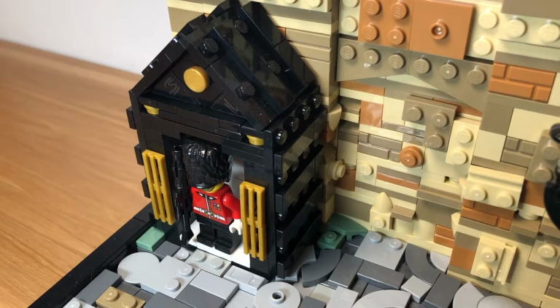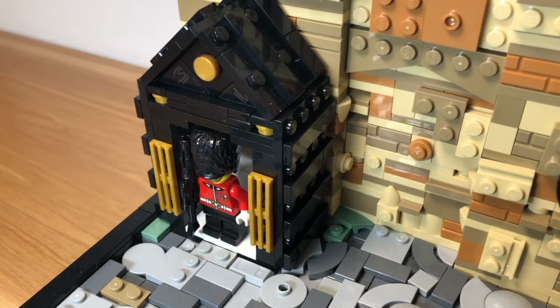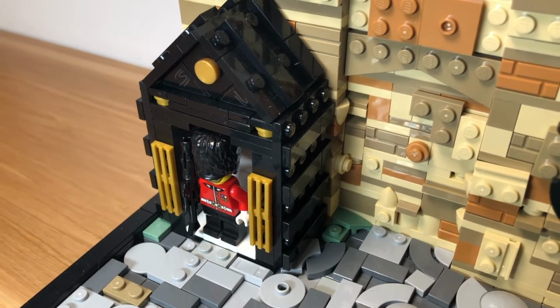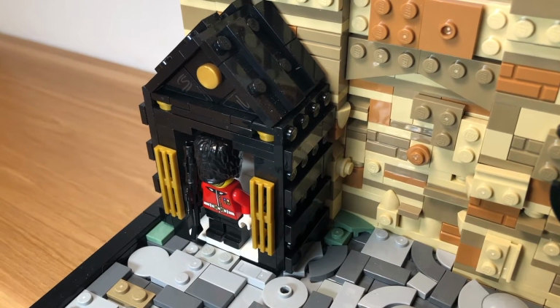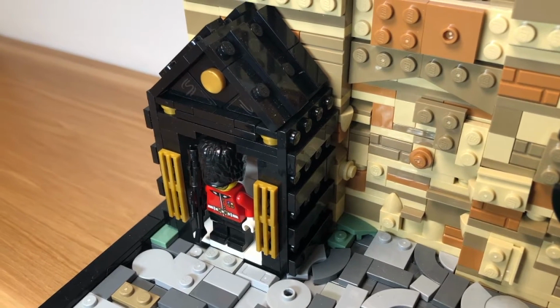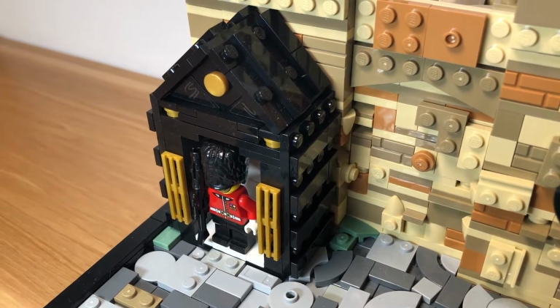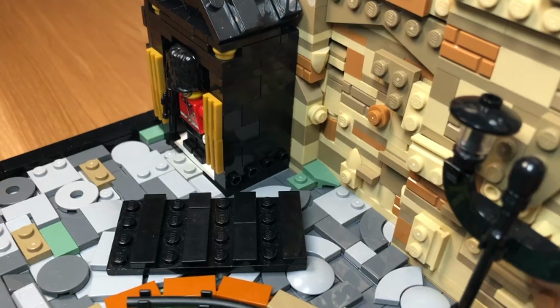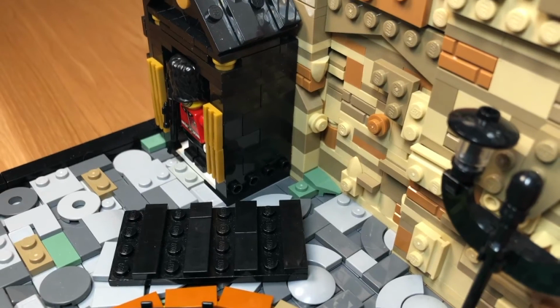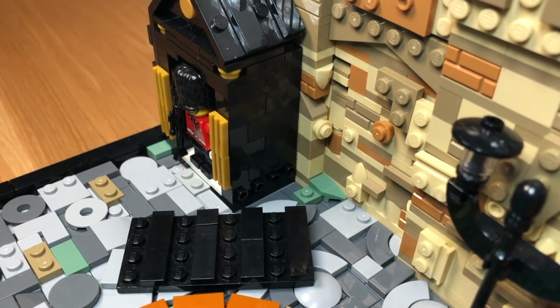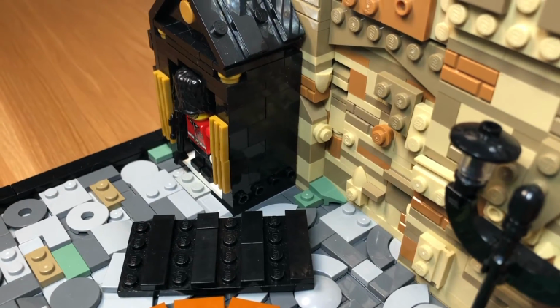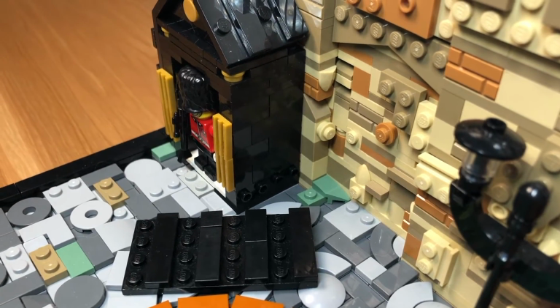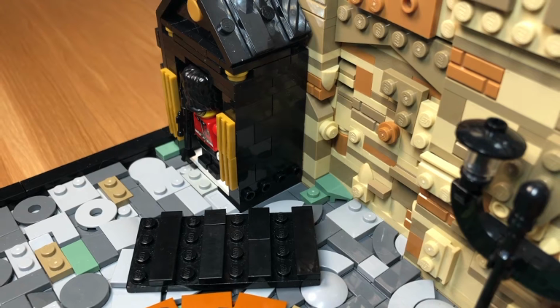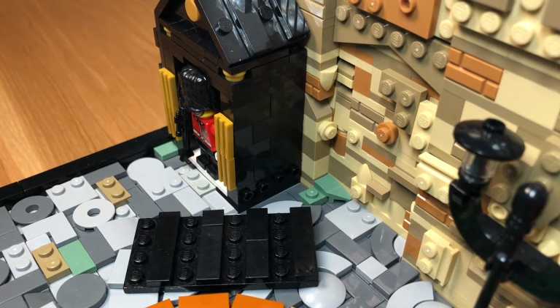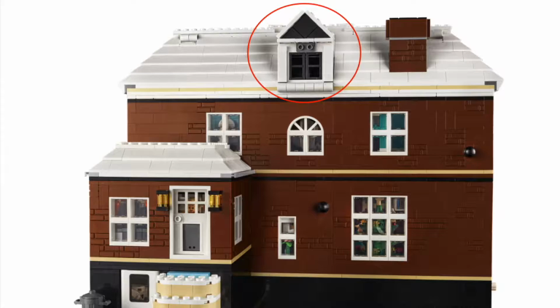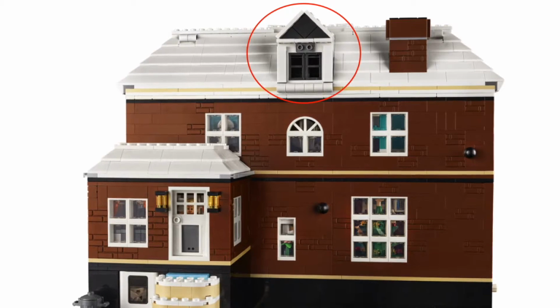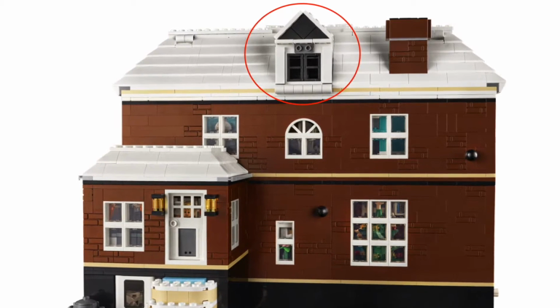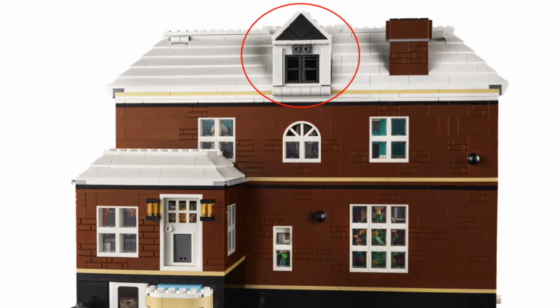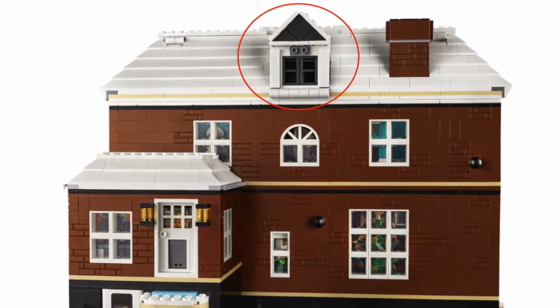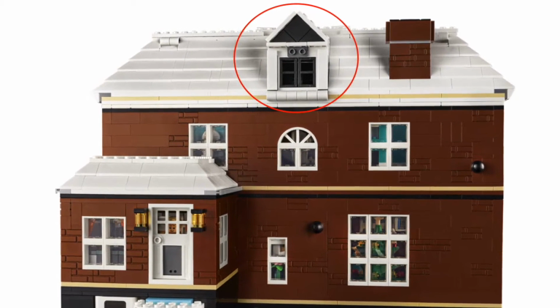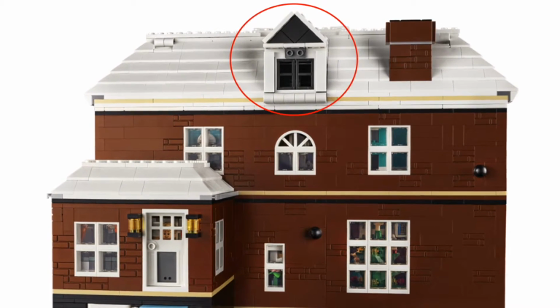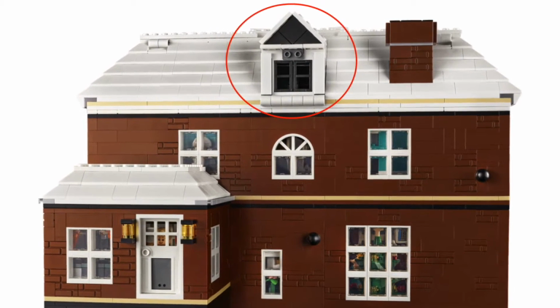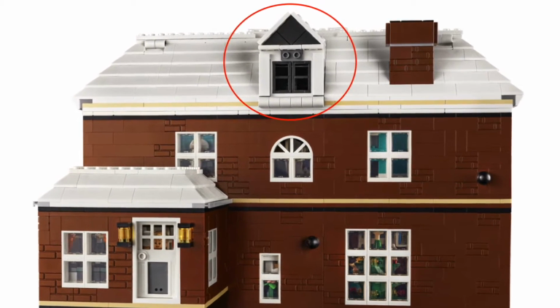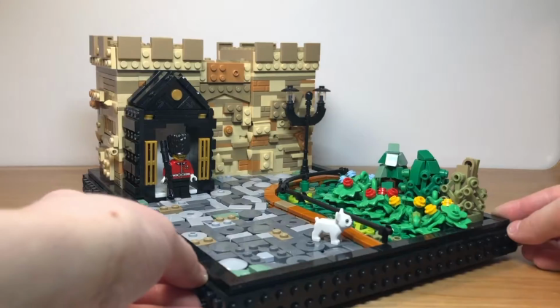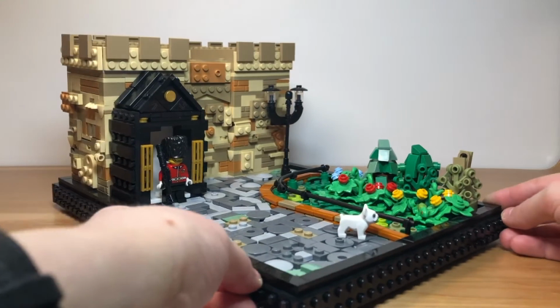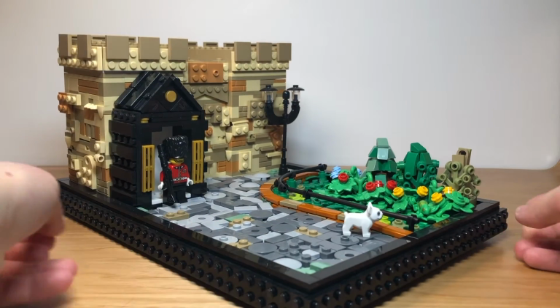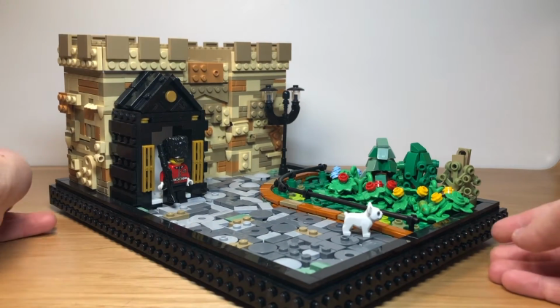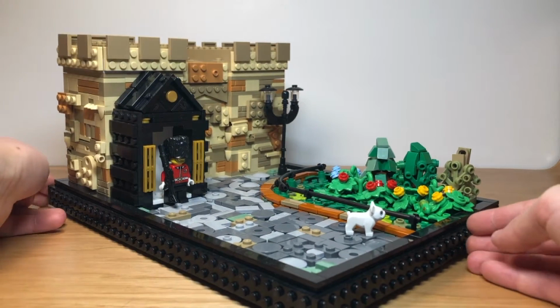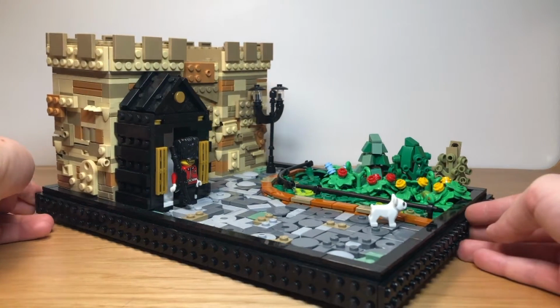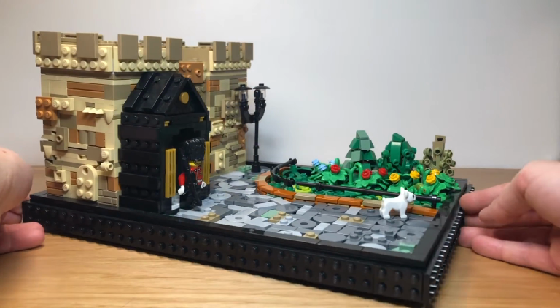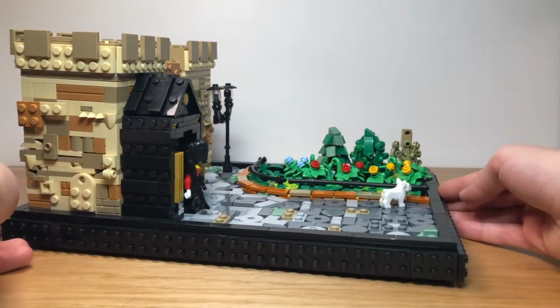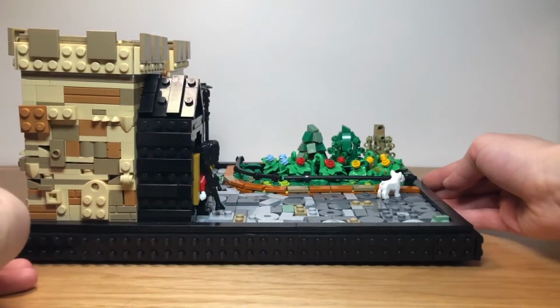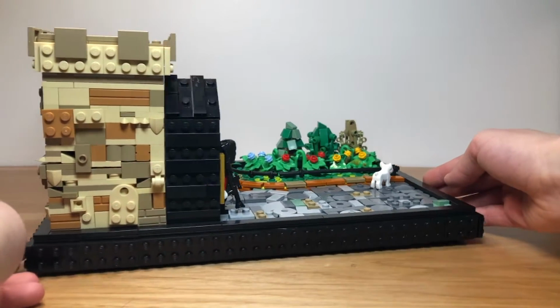Next is the box which the English soldier stands in. On the top of the English soldier's box, we used this design from the LEGO Ideas Home Alone set. We also came up with the designs for the English soldier's box and the light post as well.